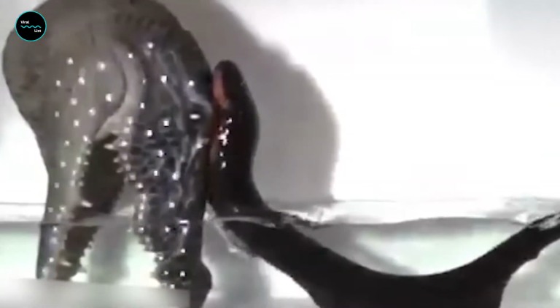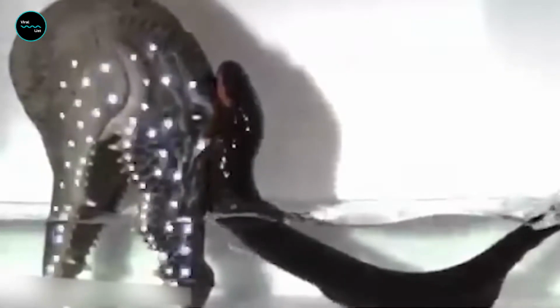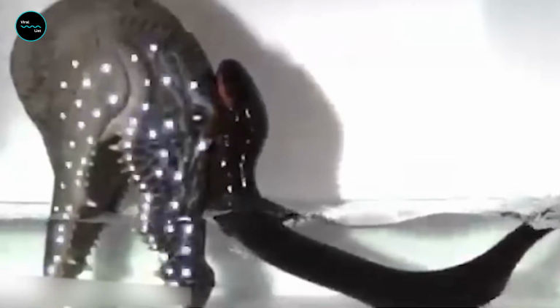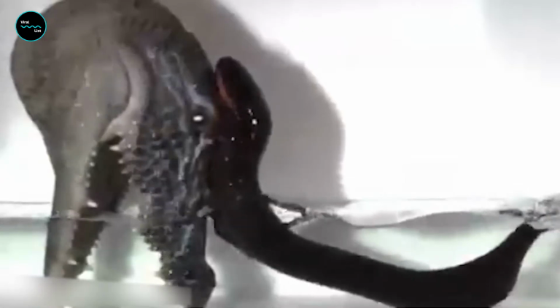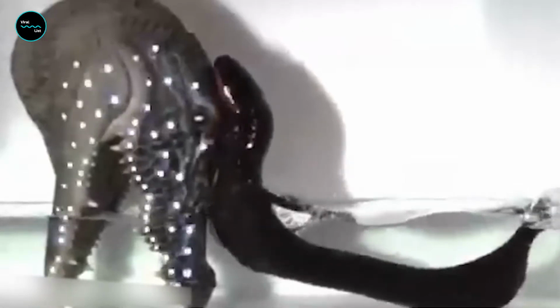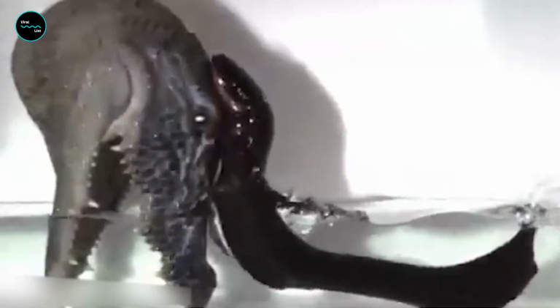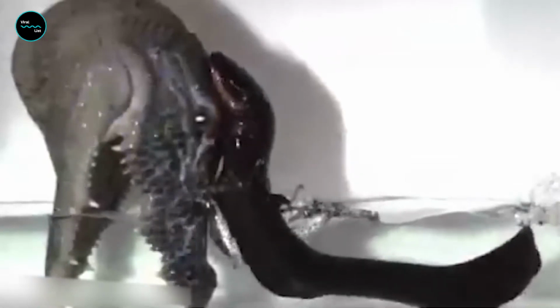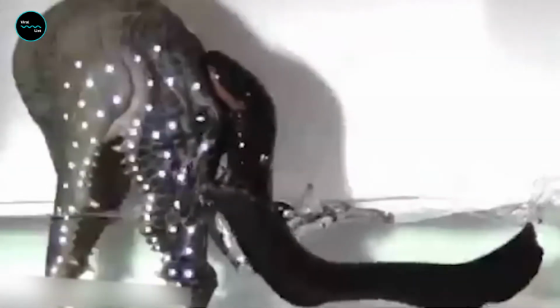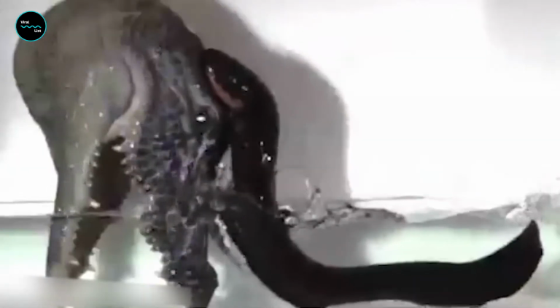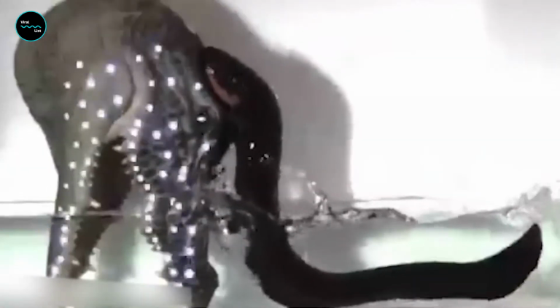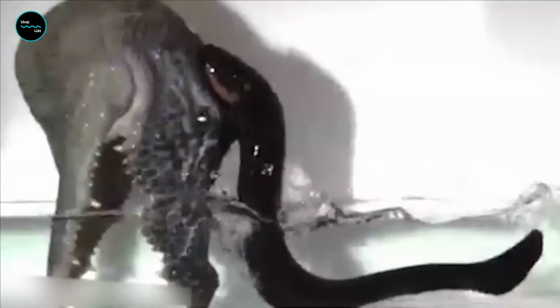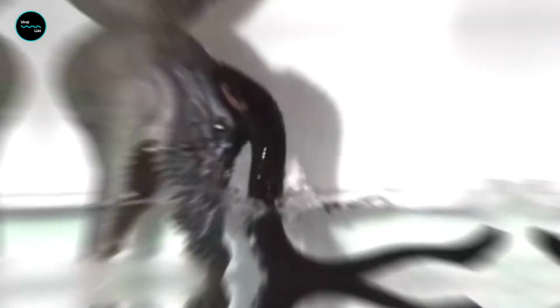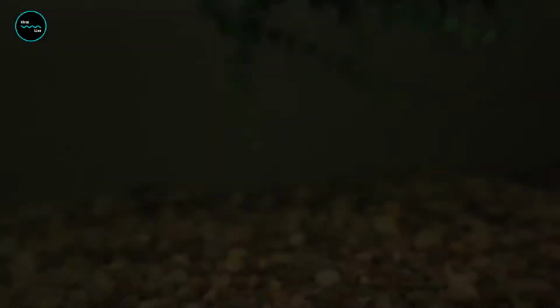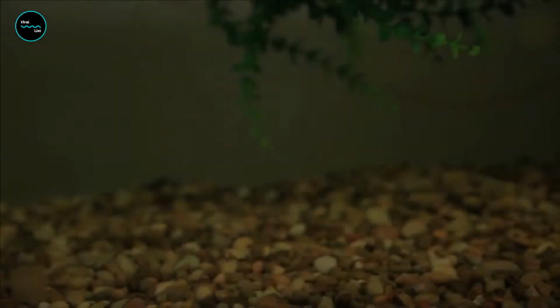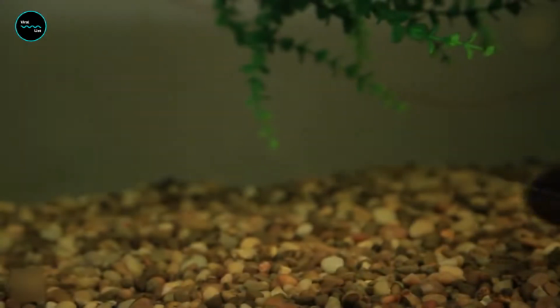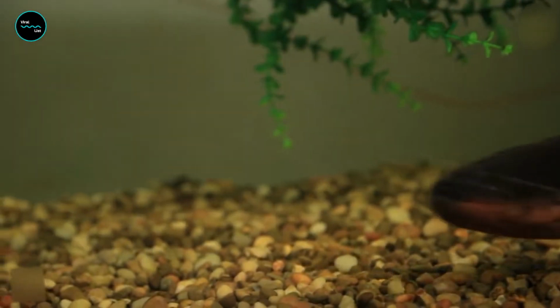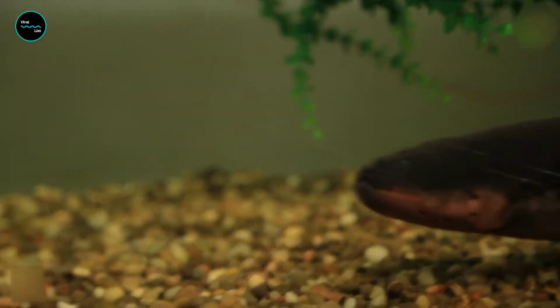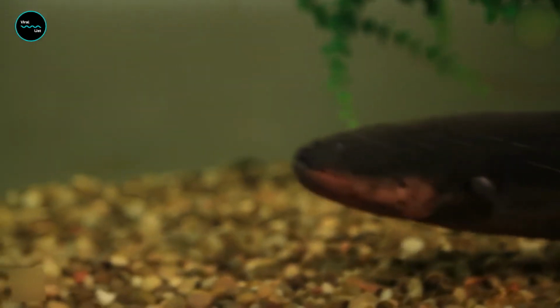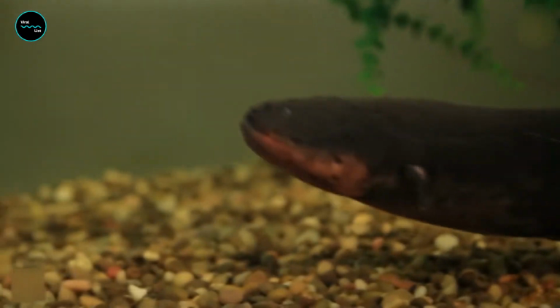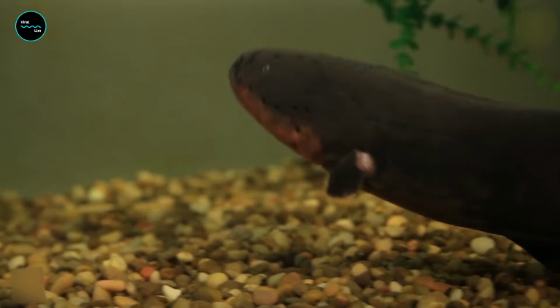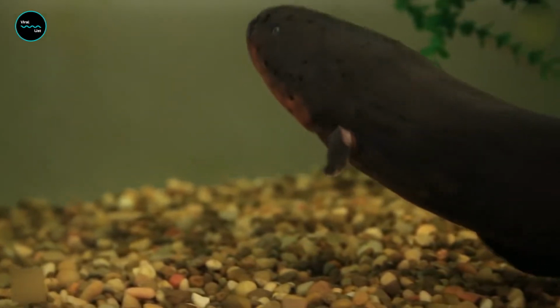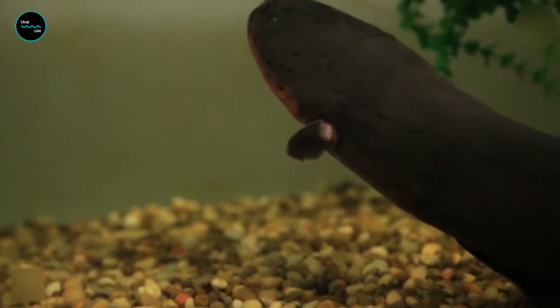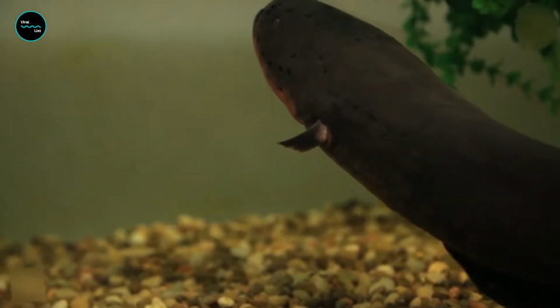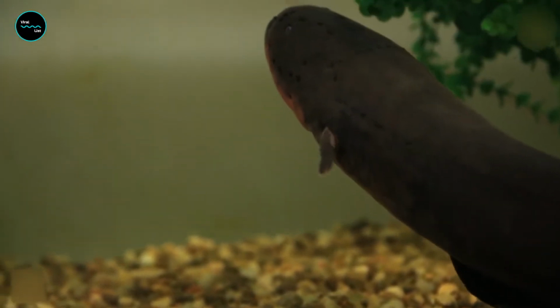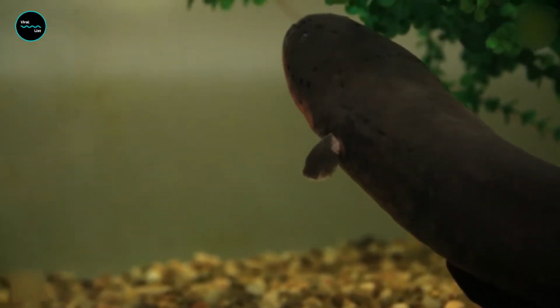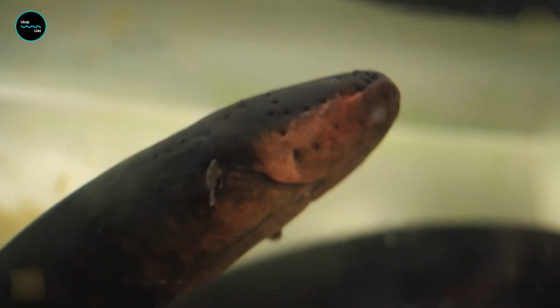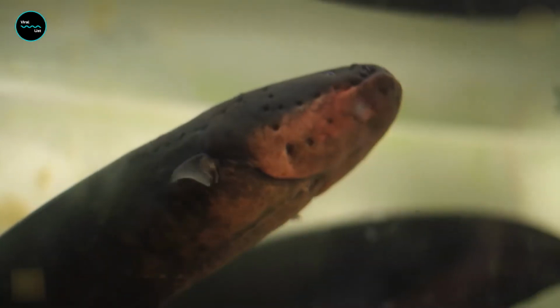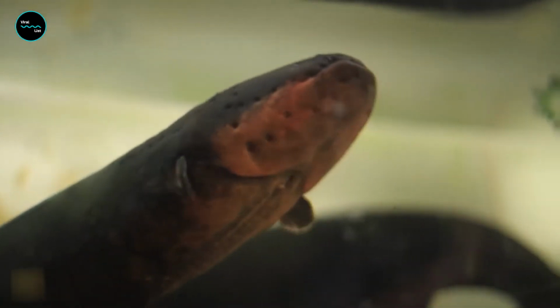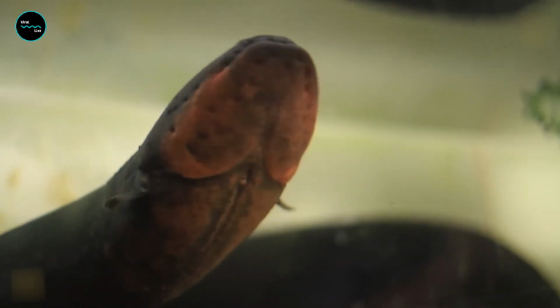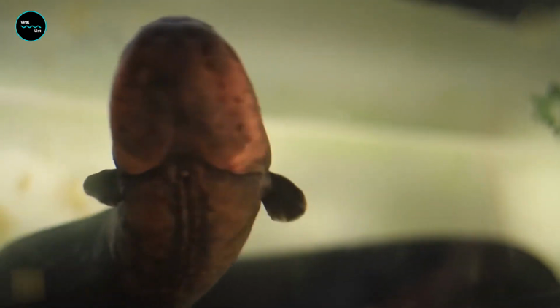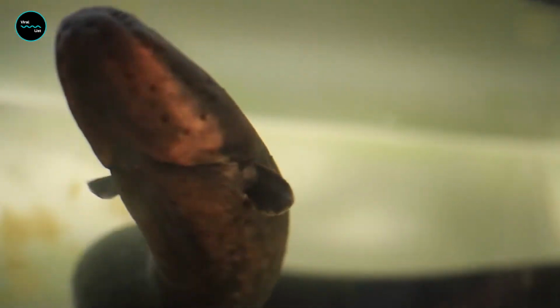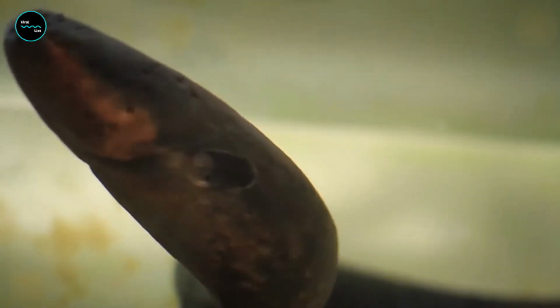Have you ever heard of an animal that can generate electricity? No, we're not talking about a superhero — we're talking about the electric eel, one of nature's most fascinating creatures.